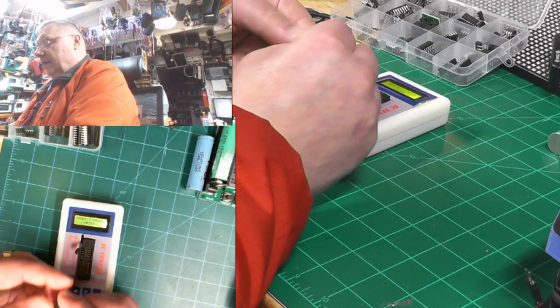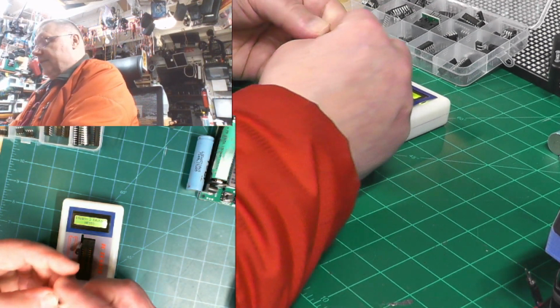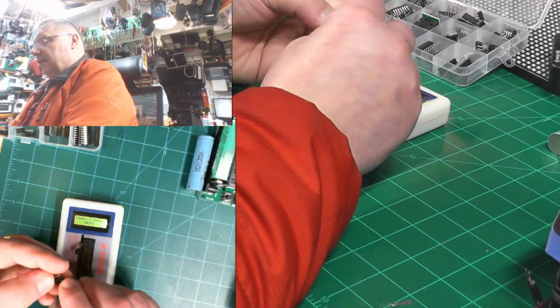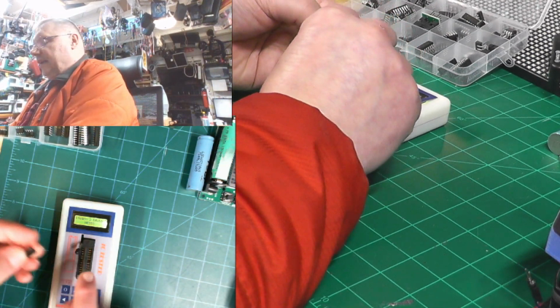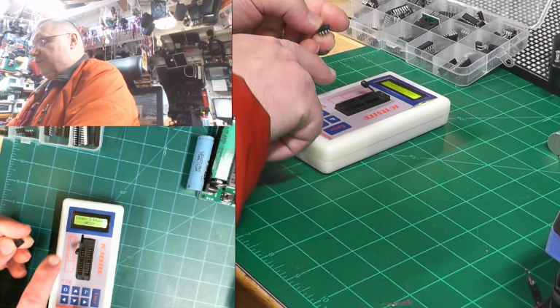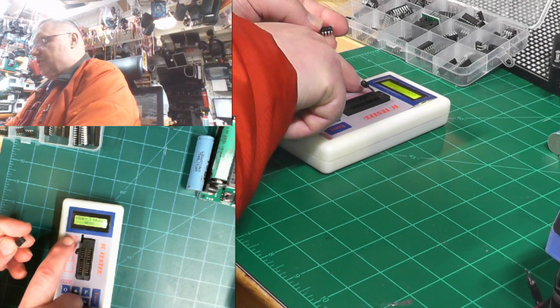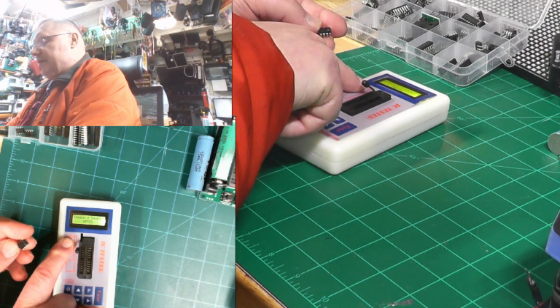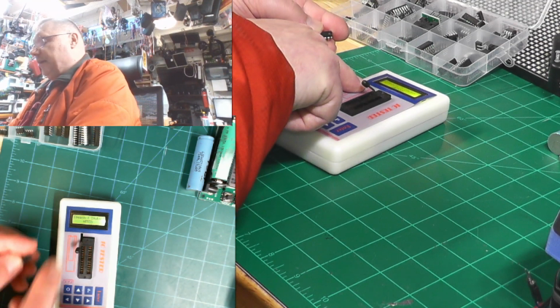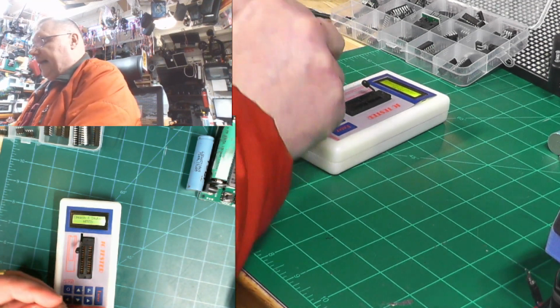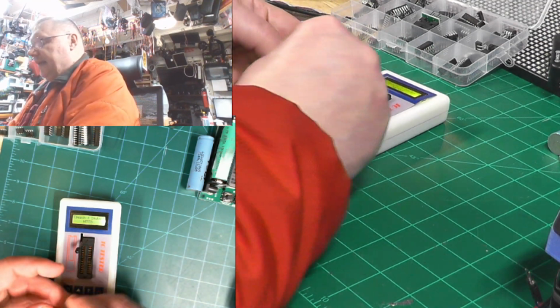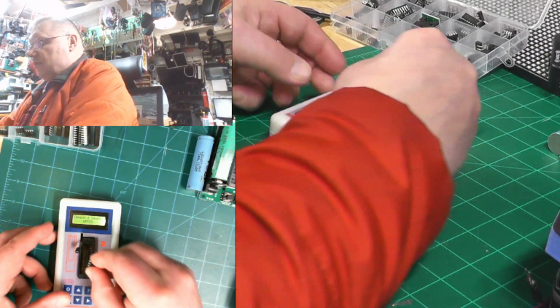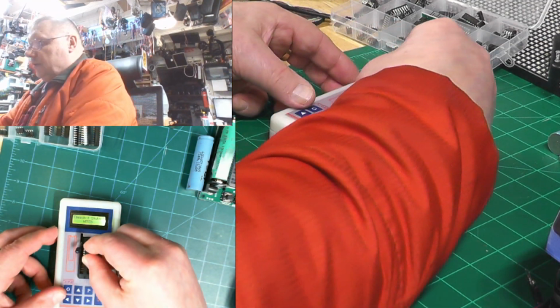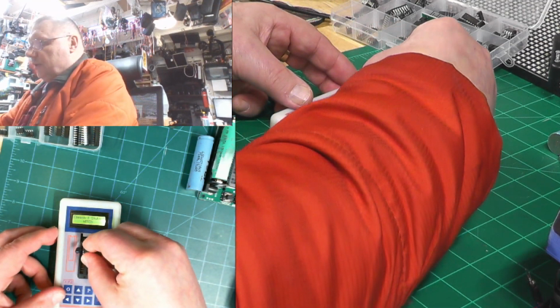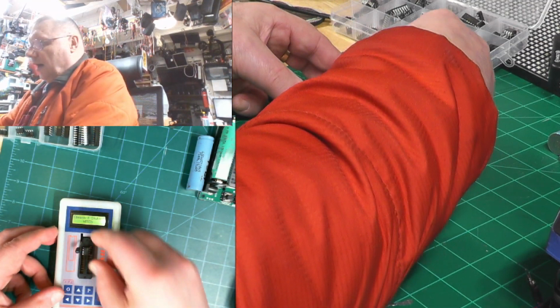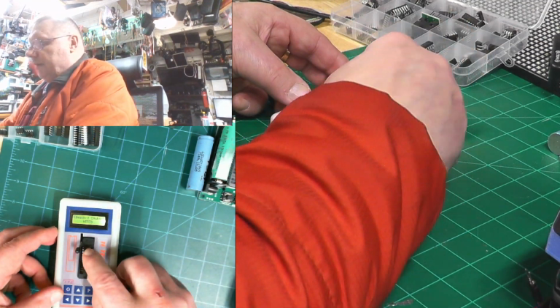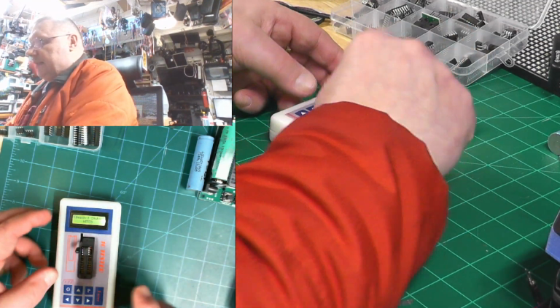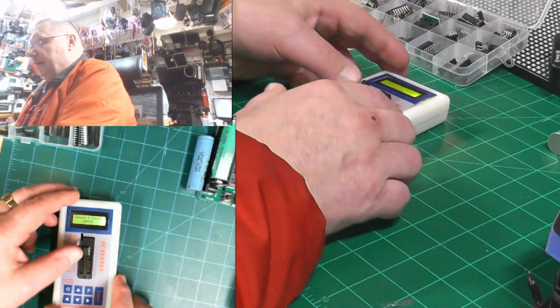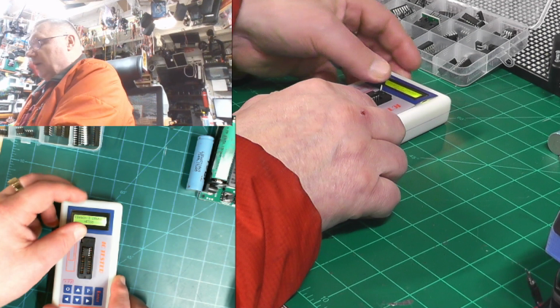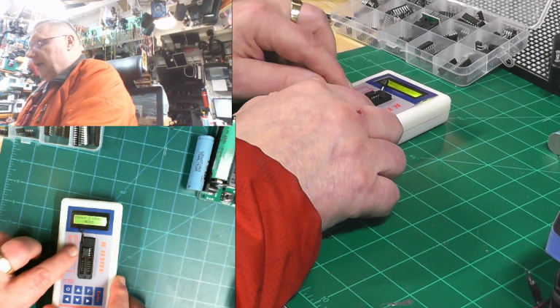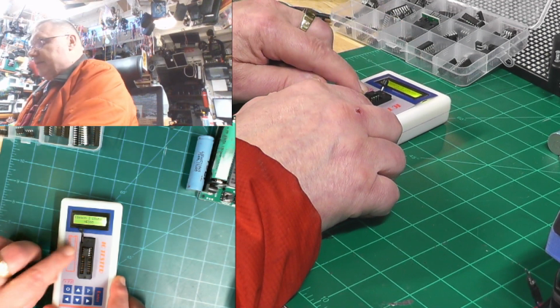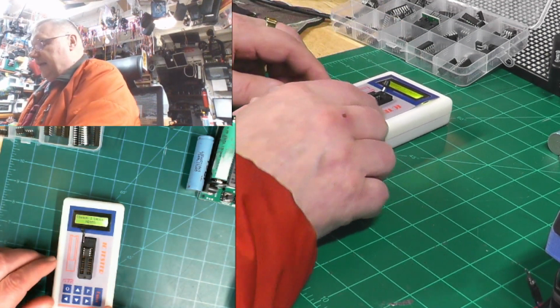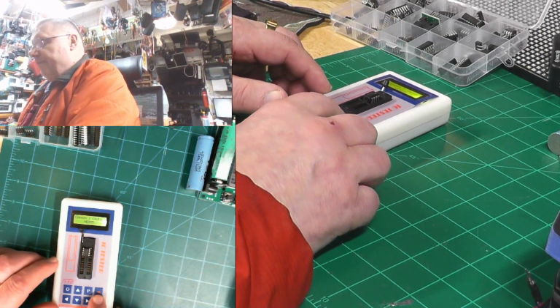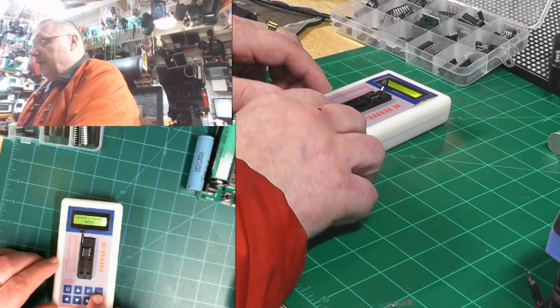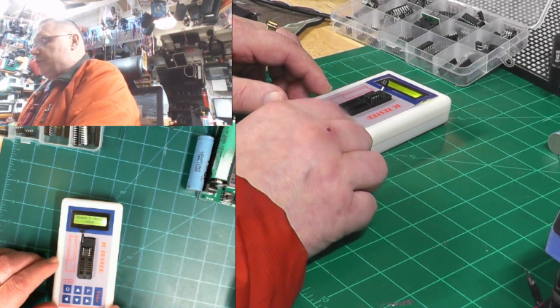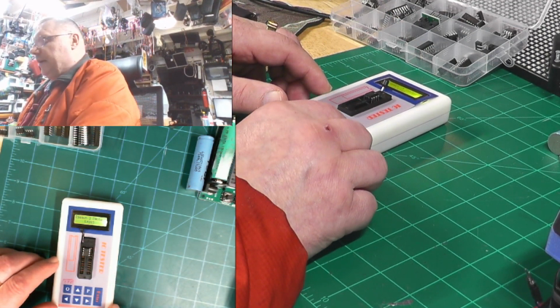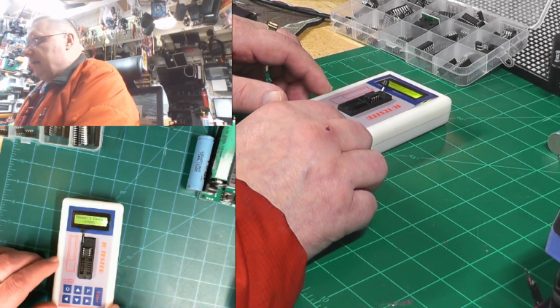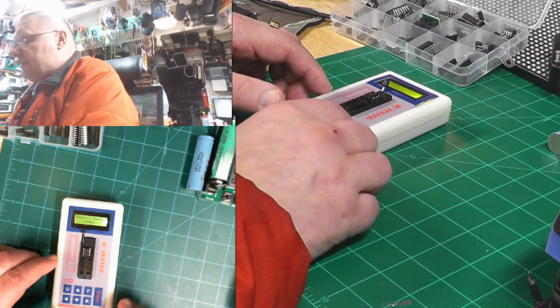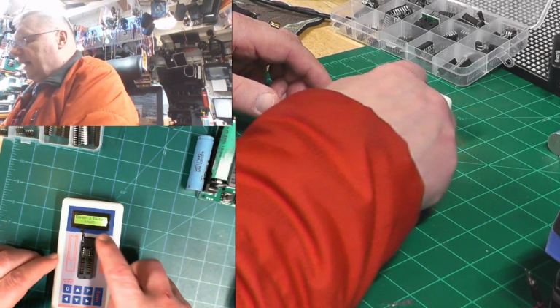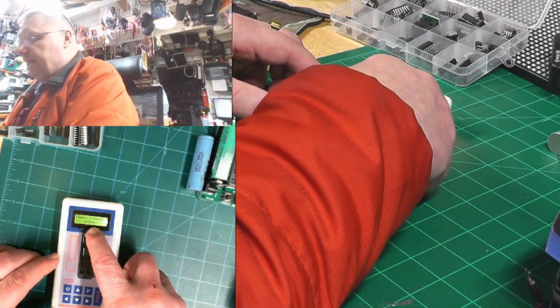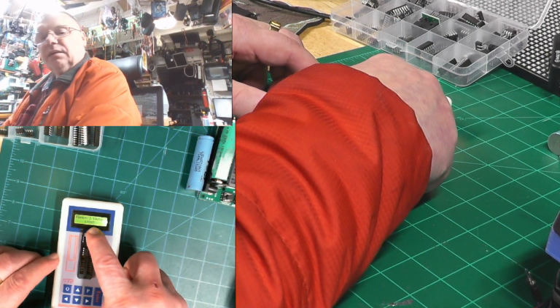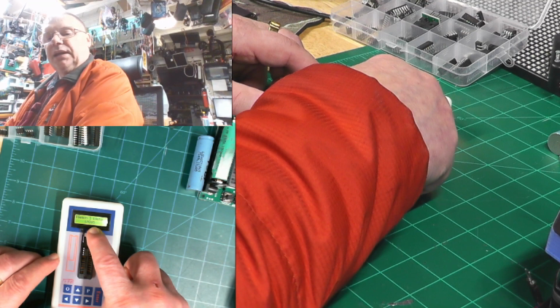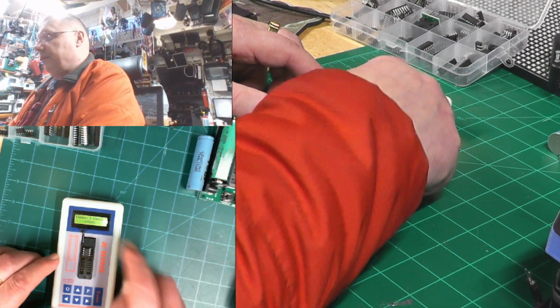Chips have this little tiny notch, which is represented by that marking, so that goes to the top — that's pin number one on the left upper side. Then you push the button and this one says LM393.